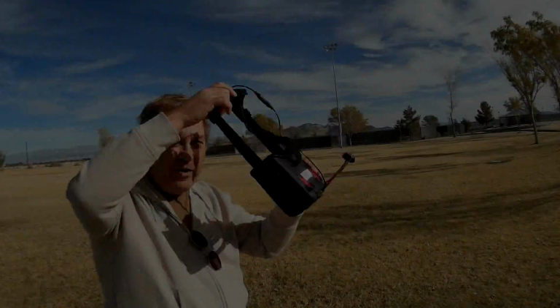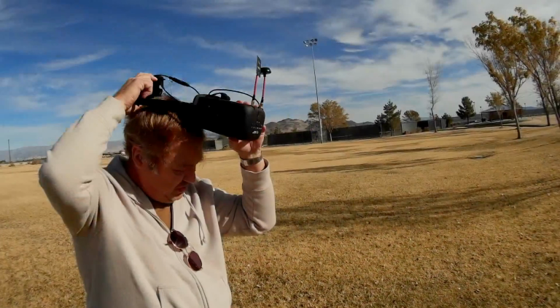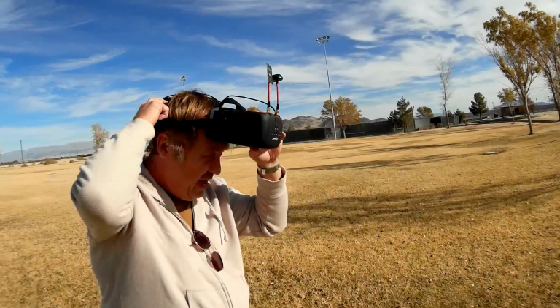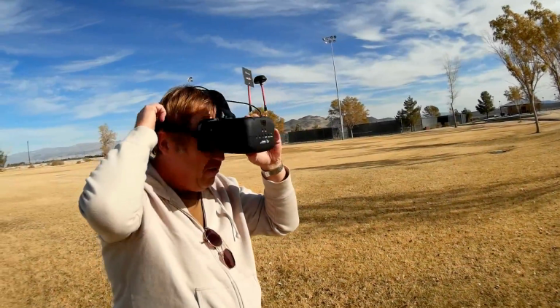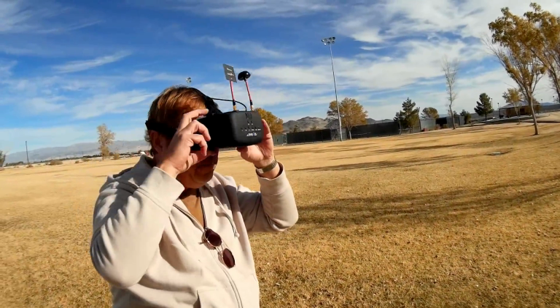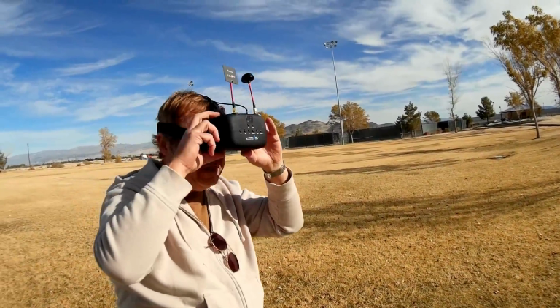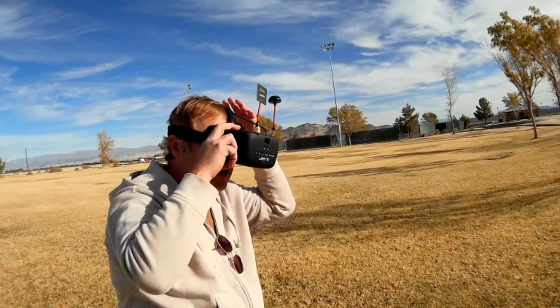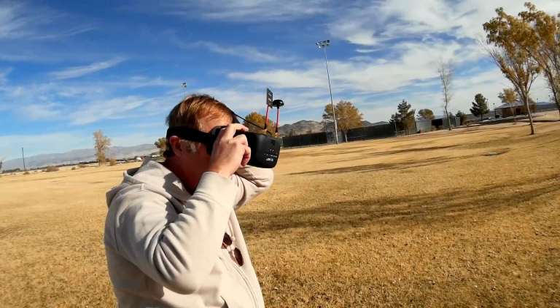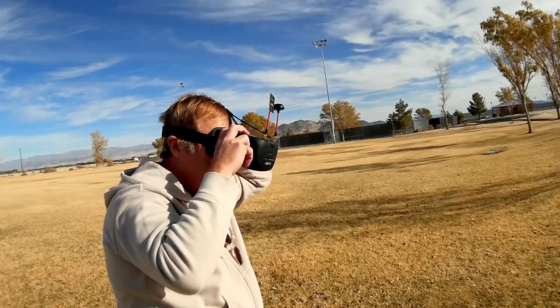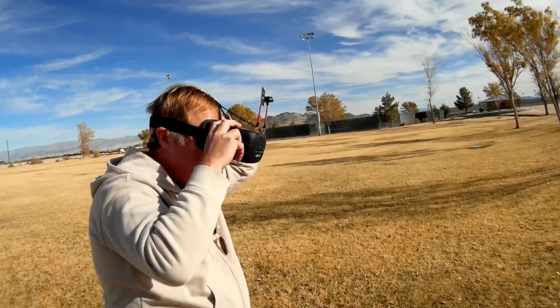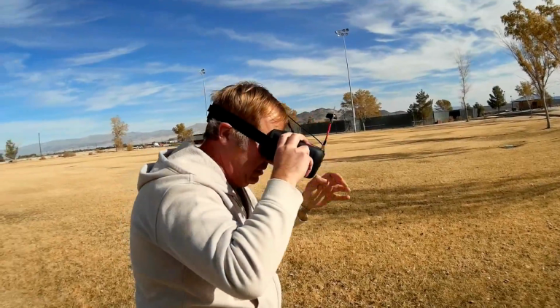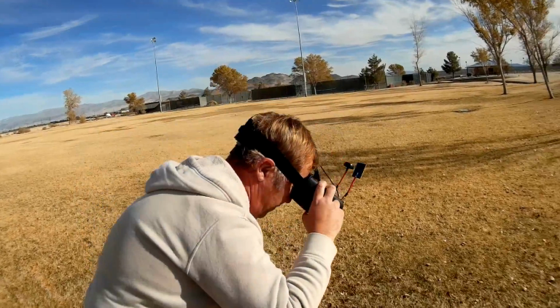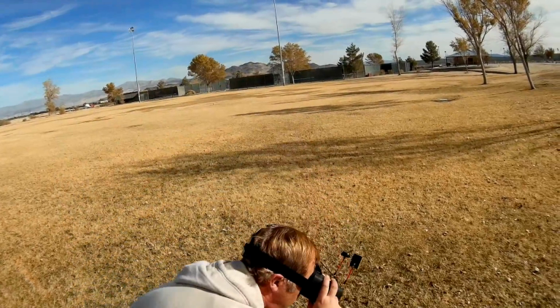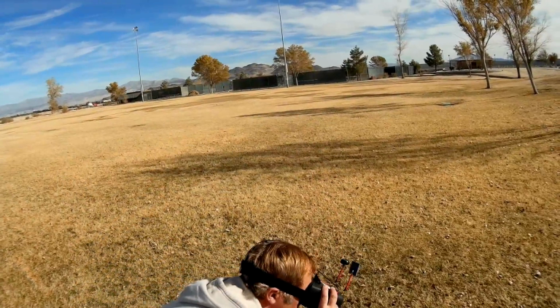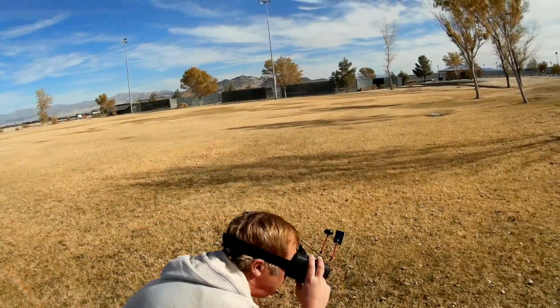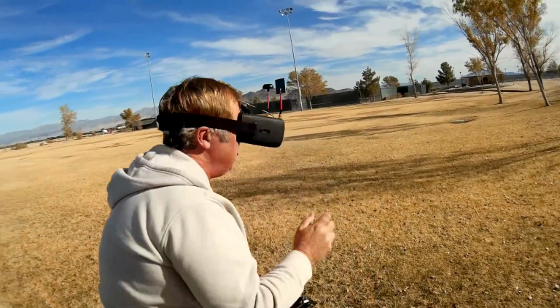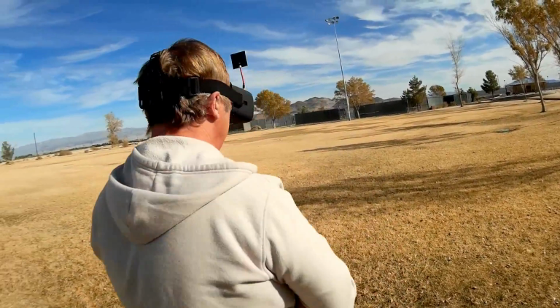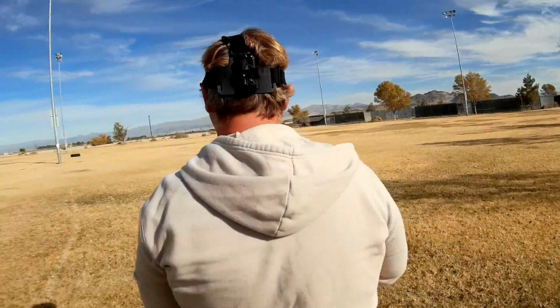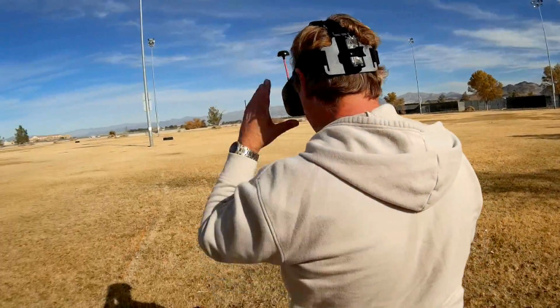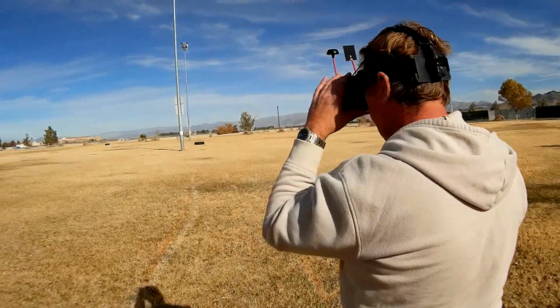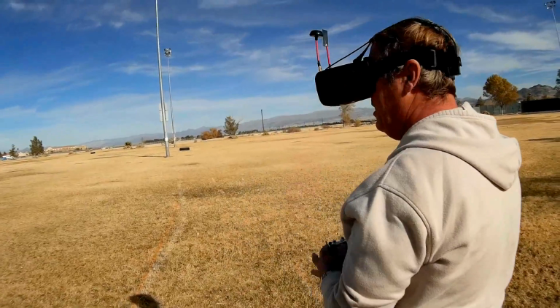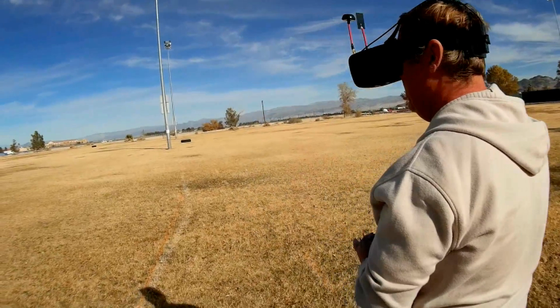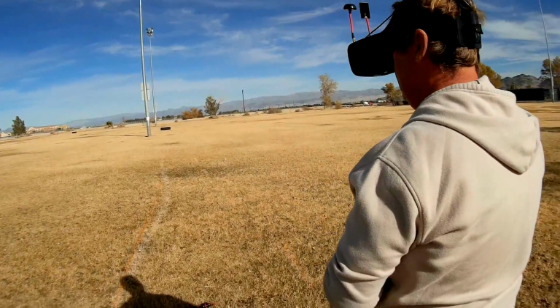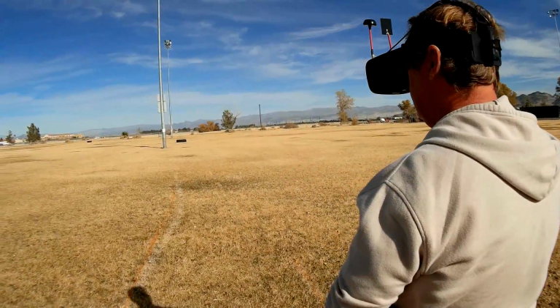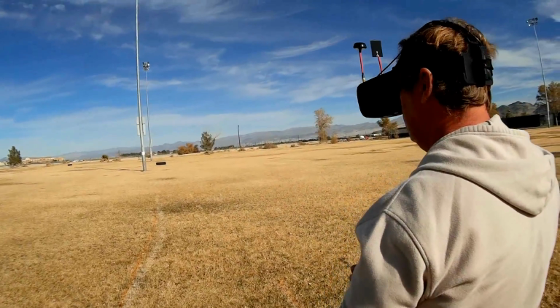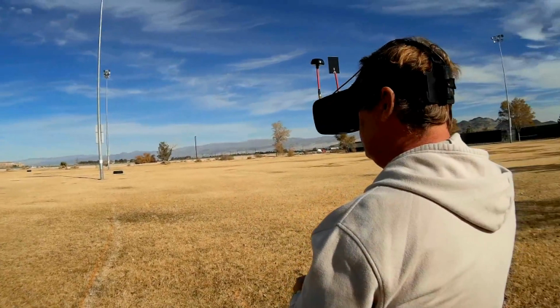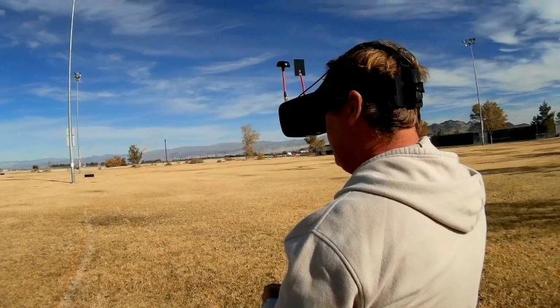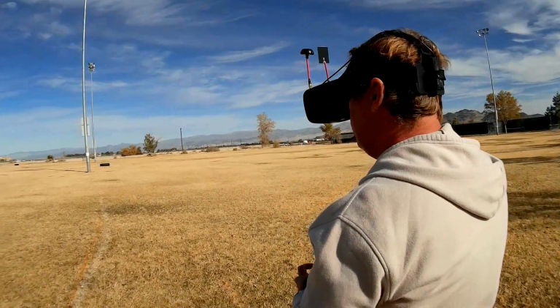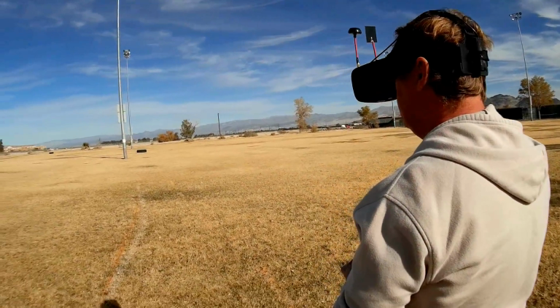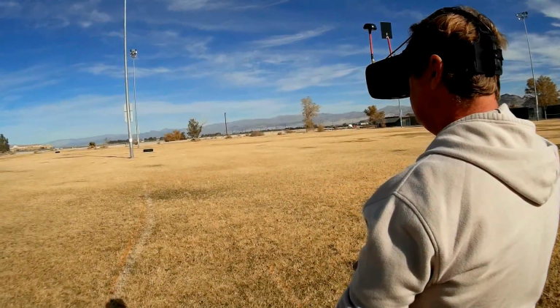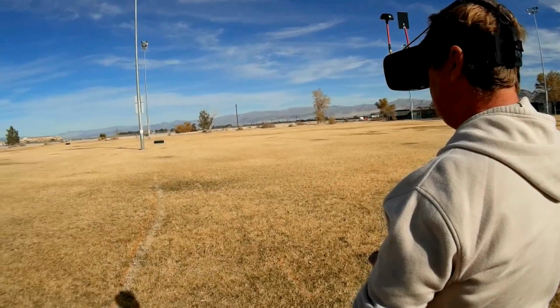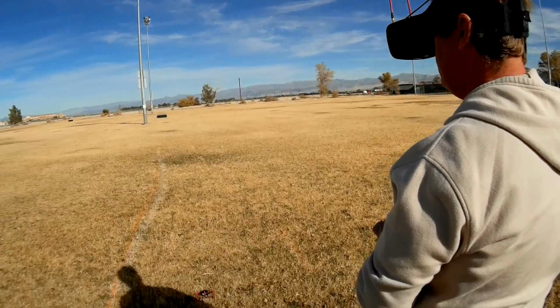Okay folks, I got the quadcopter bound. I got the DVR recording so you'll be able to see this DVR footage. I got the transmitter, quadcopter's in front of me, and let's put it in acro. Switch it down and away we go.